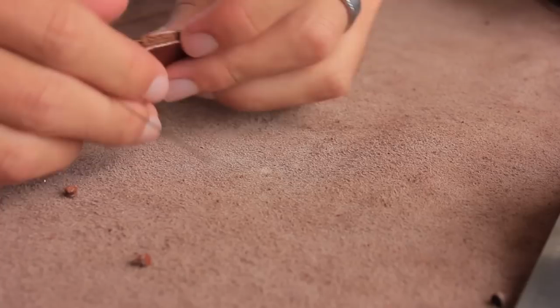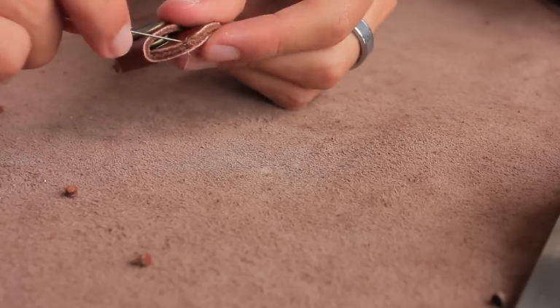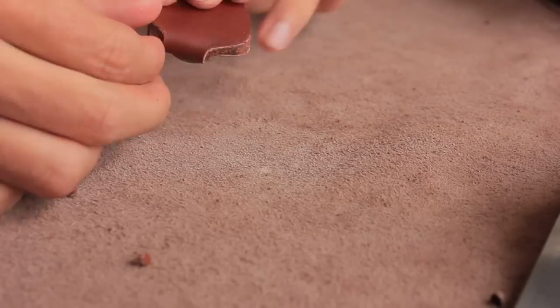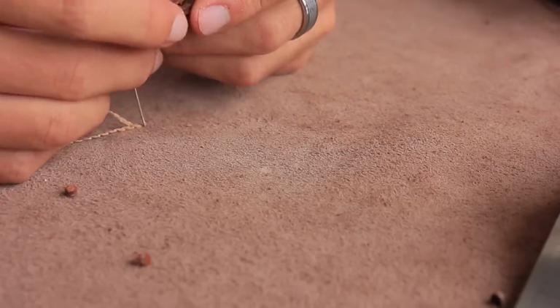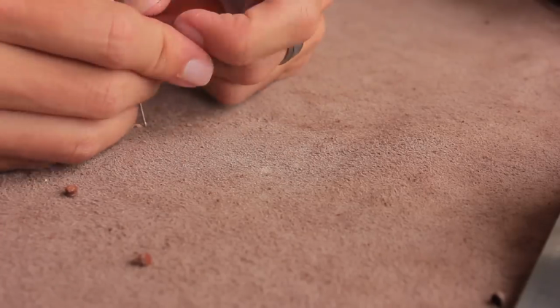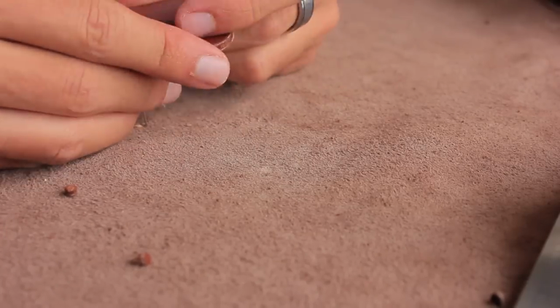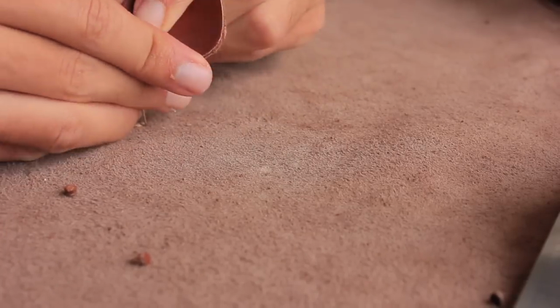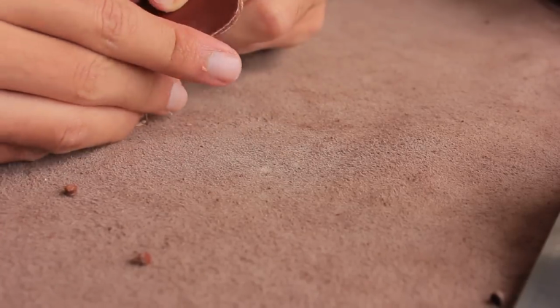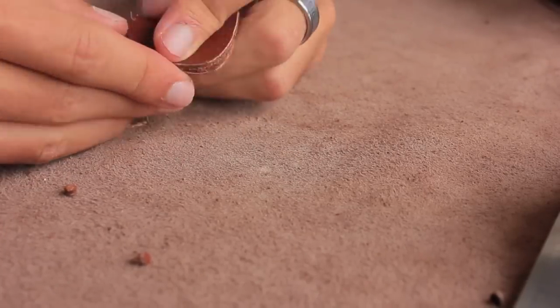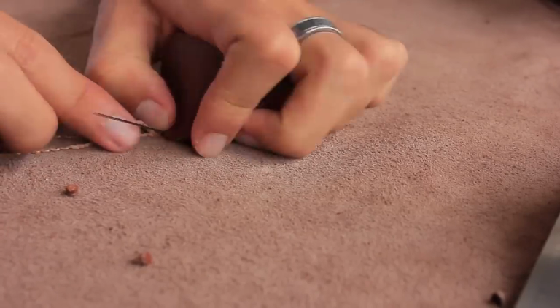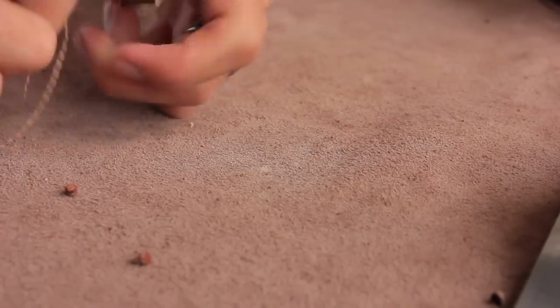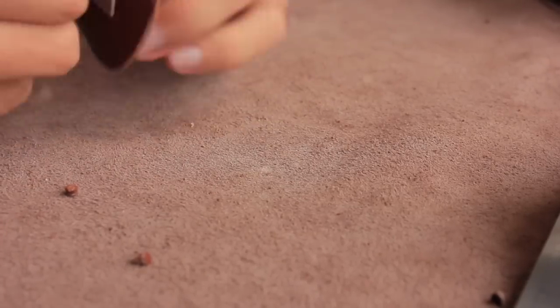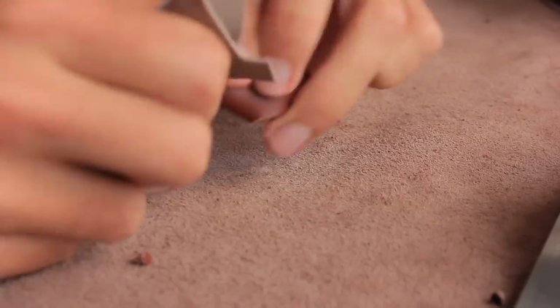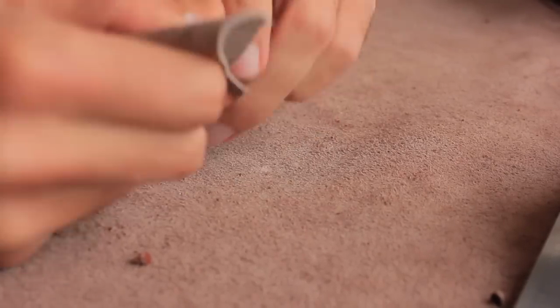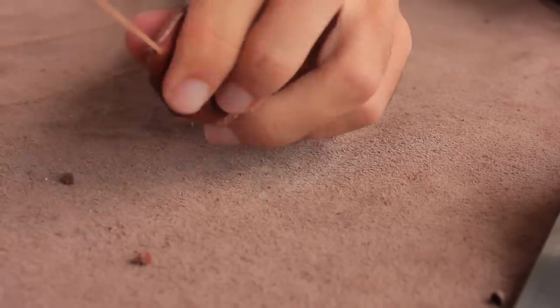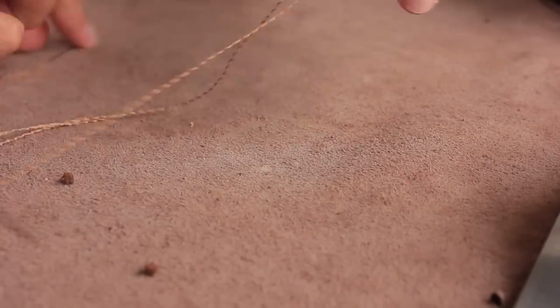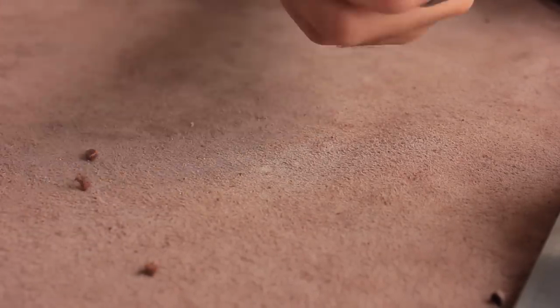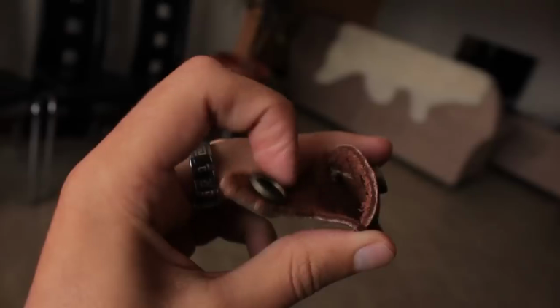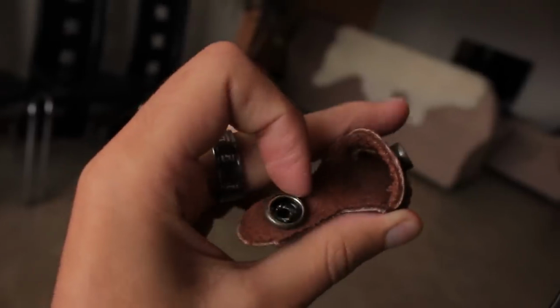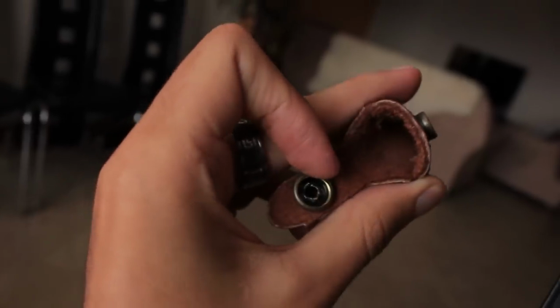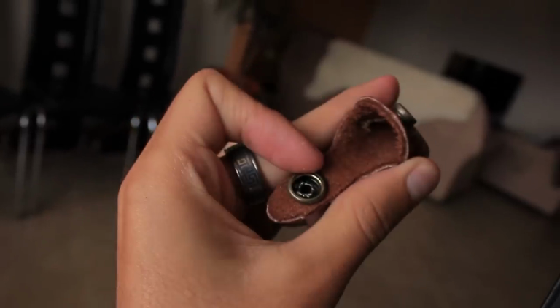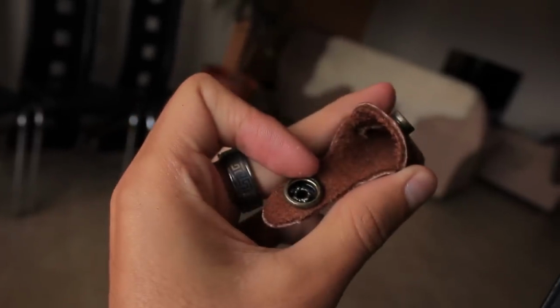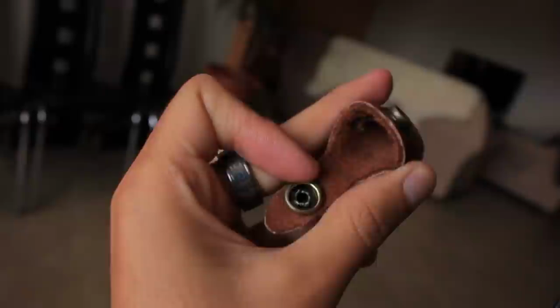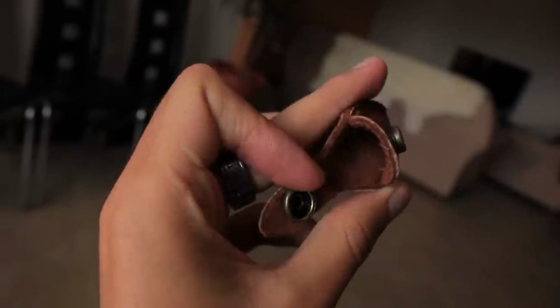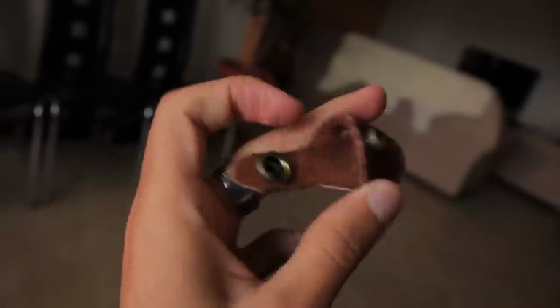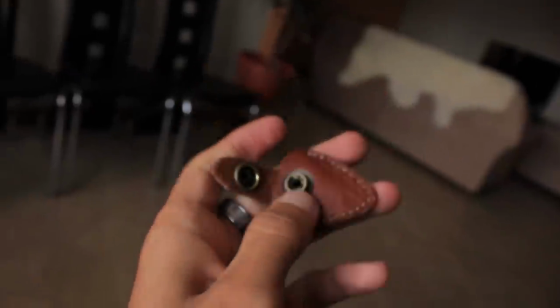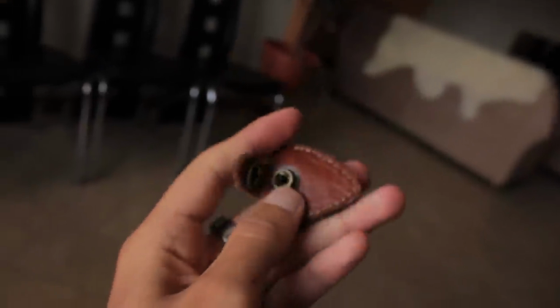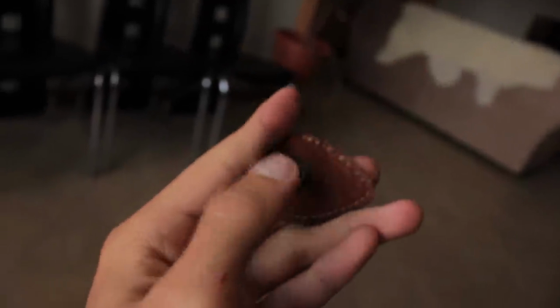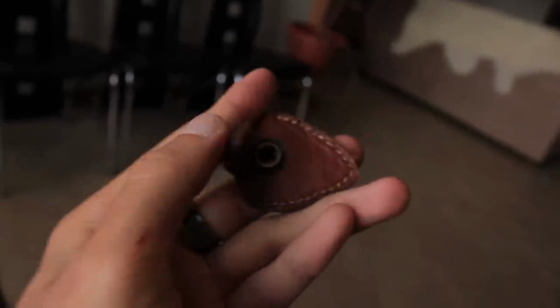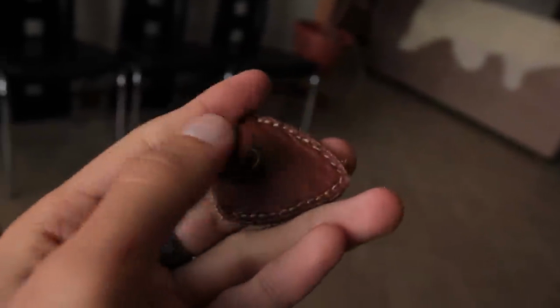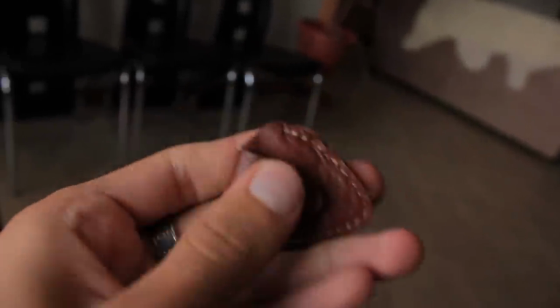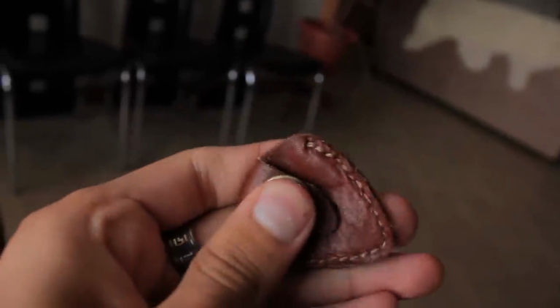To finish off we're going to use our saddle stitch and then make sure we backstitch two or three times. I was able to squeeze all six picks that I have into this holder, but I recommend you only use up to four.